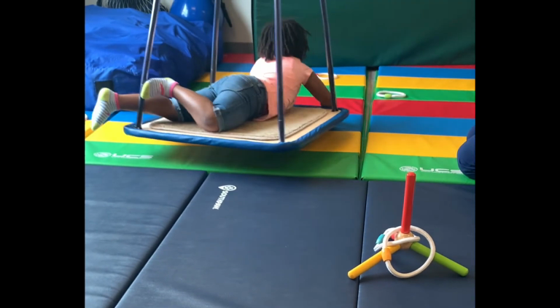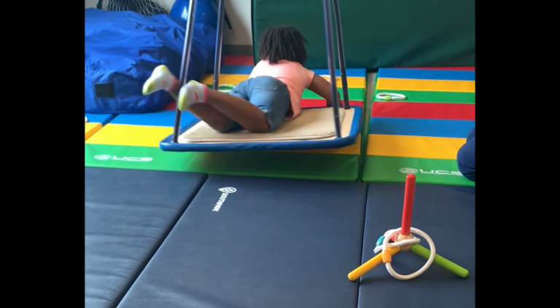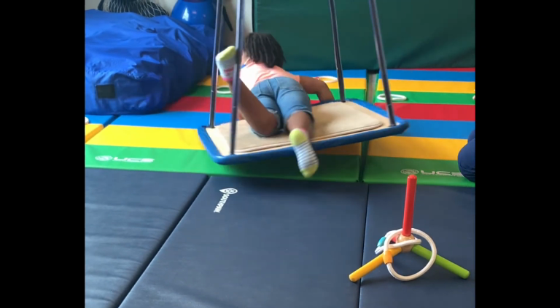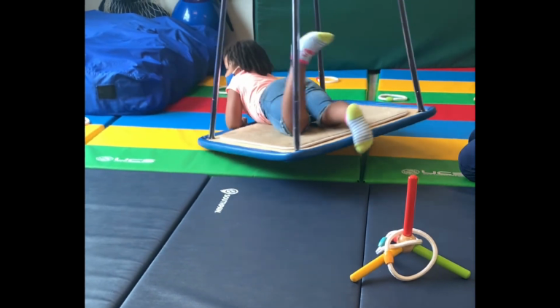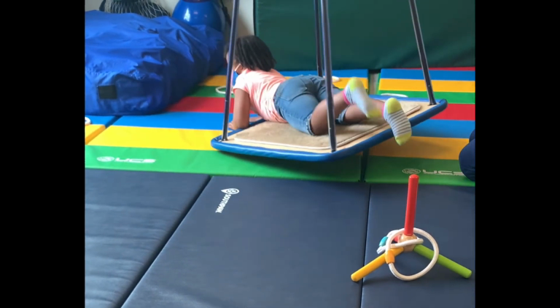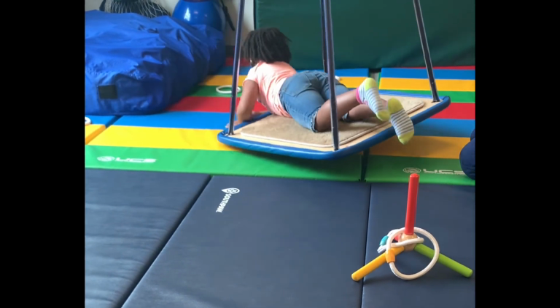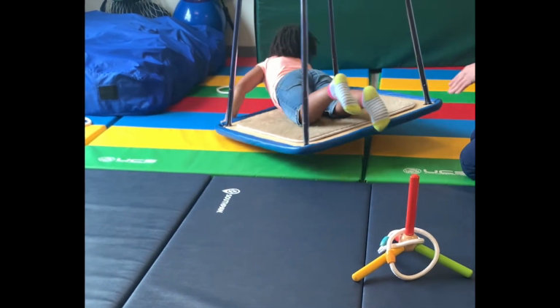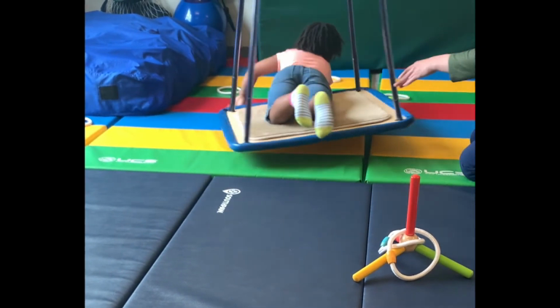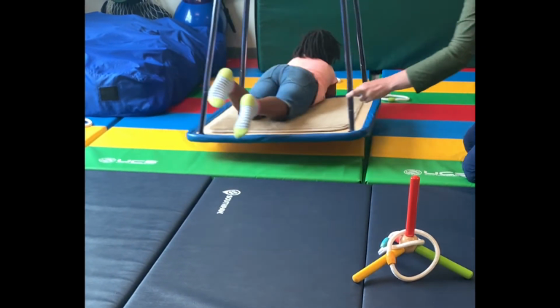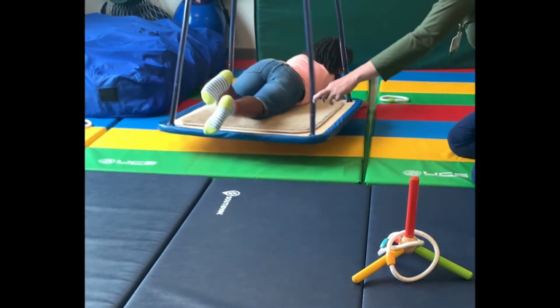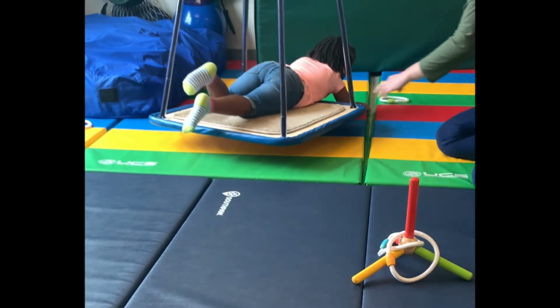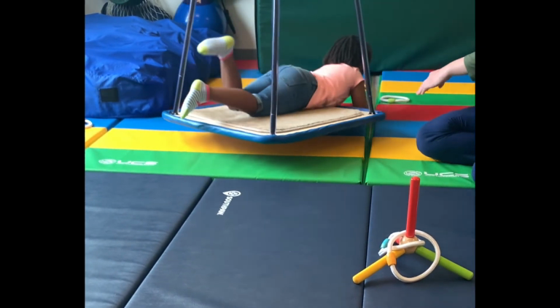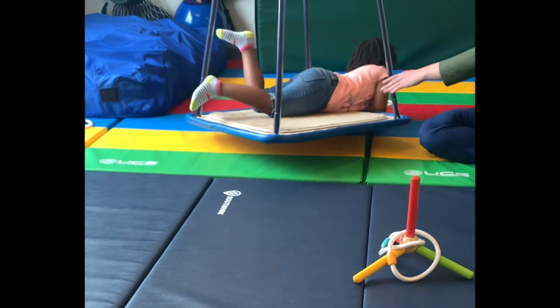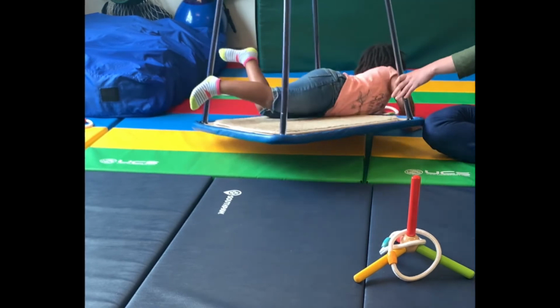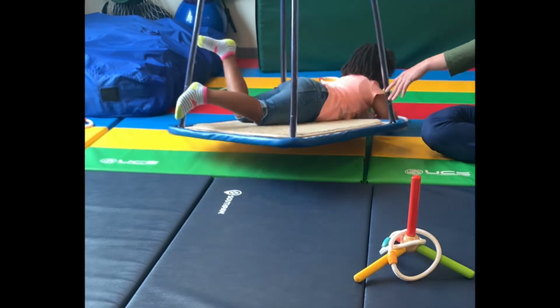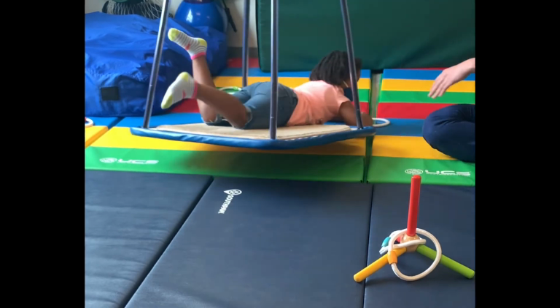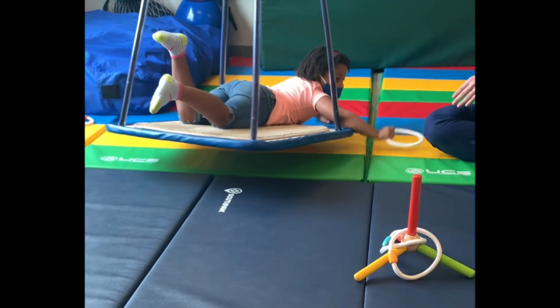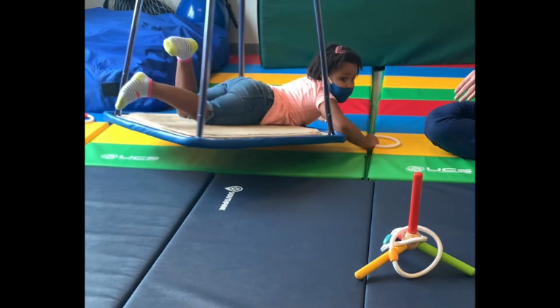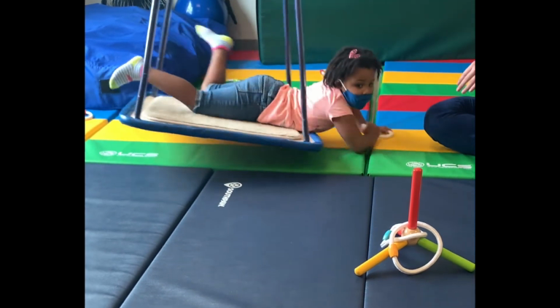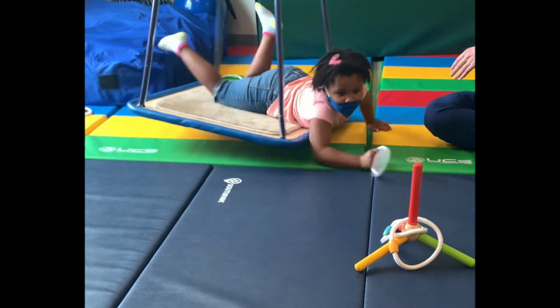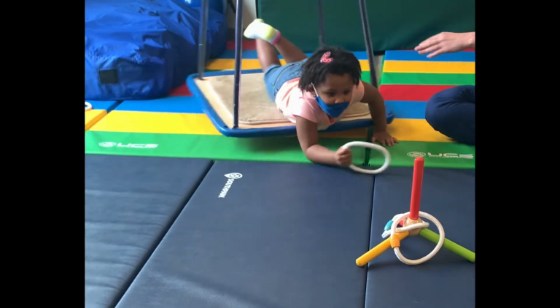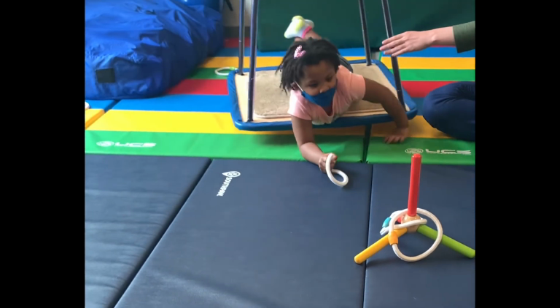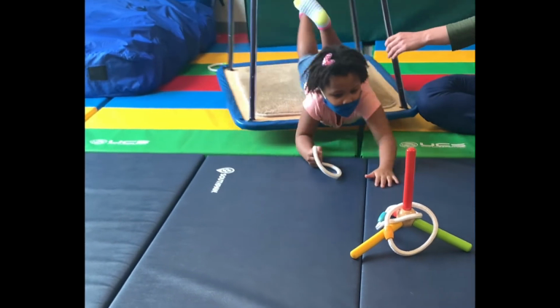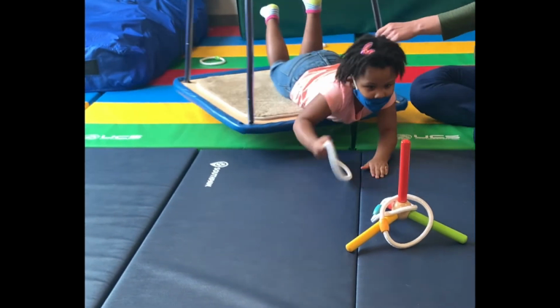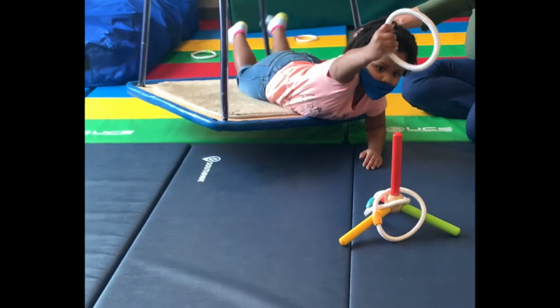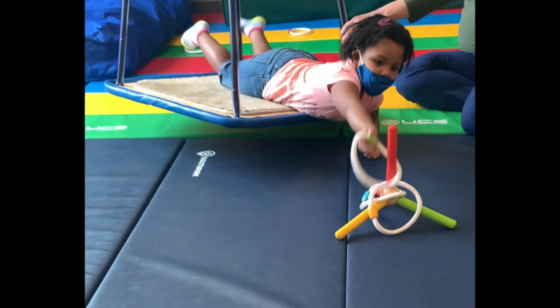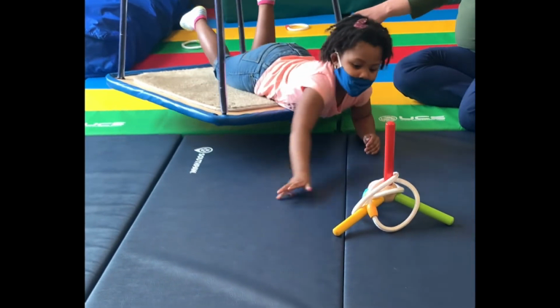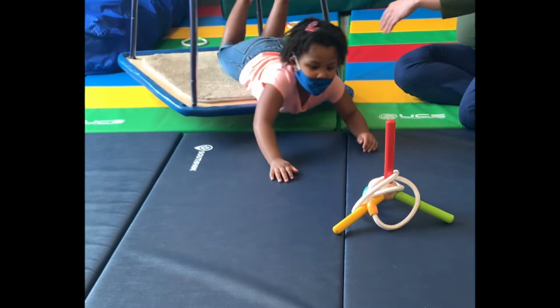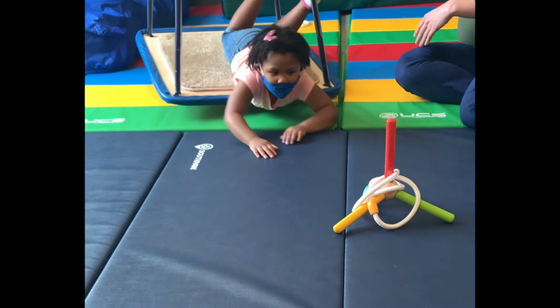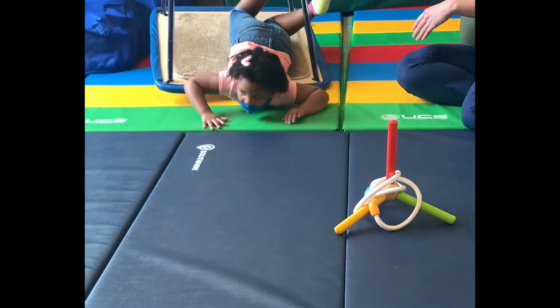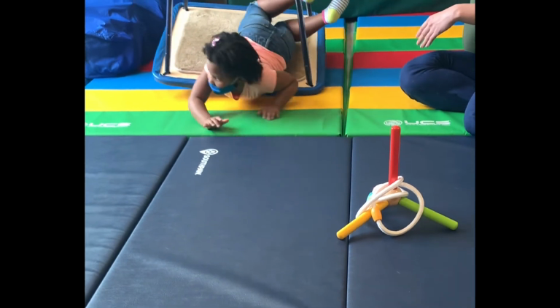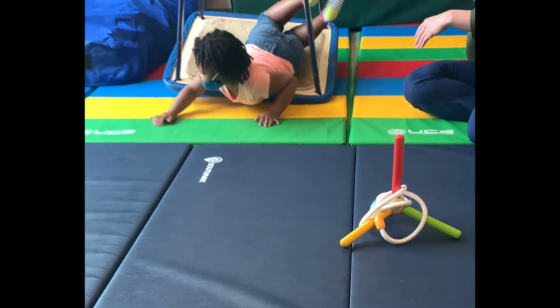That swing, baby. Go, go, go. Yay! Good job, Tahiri.